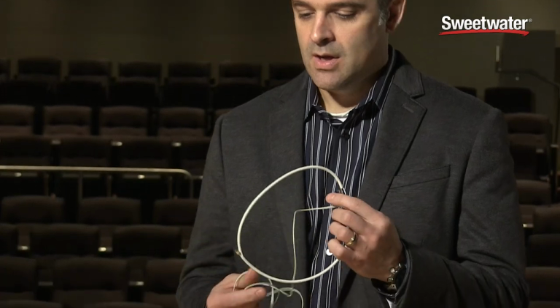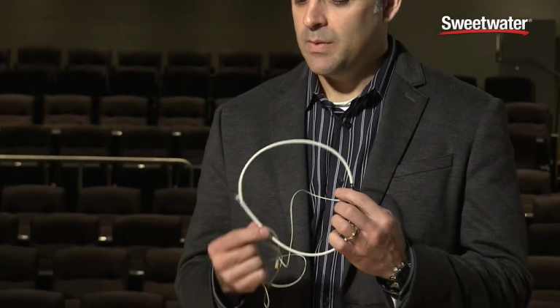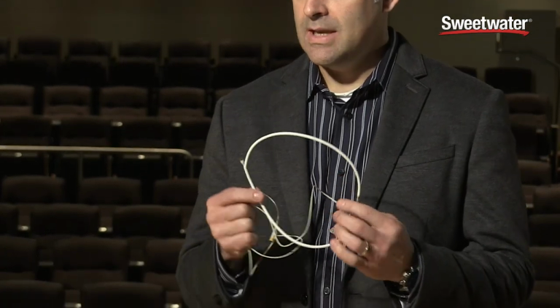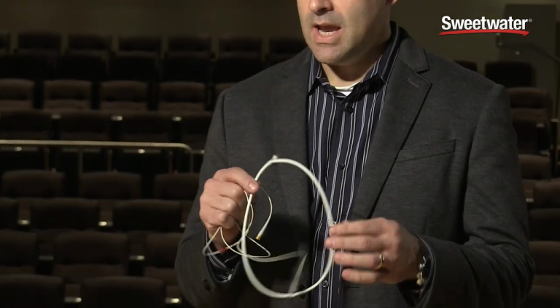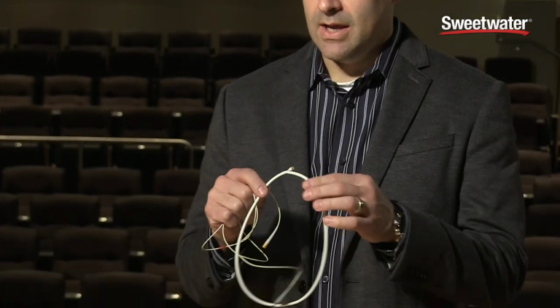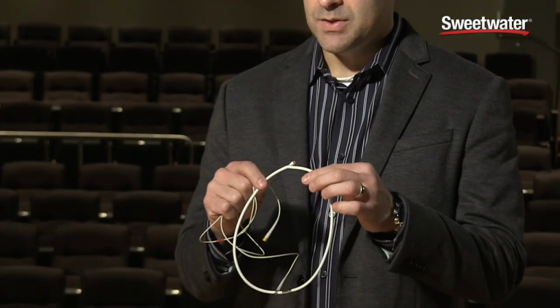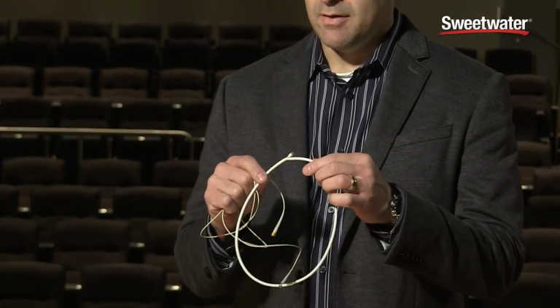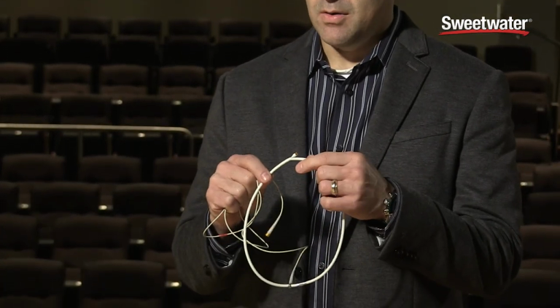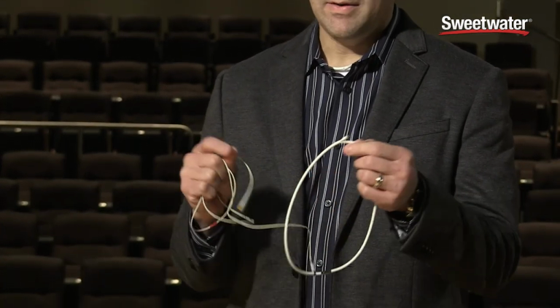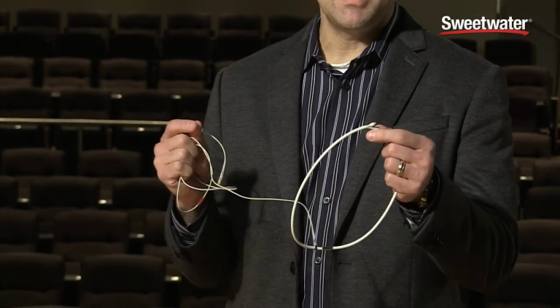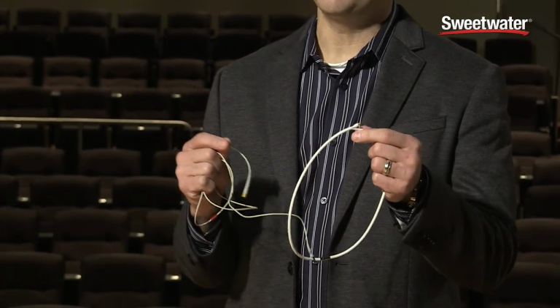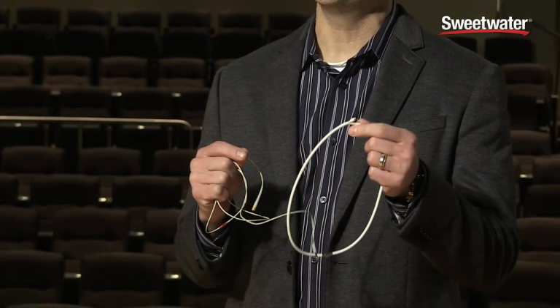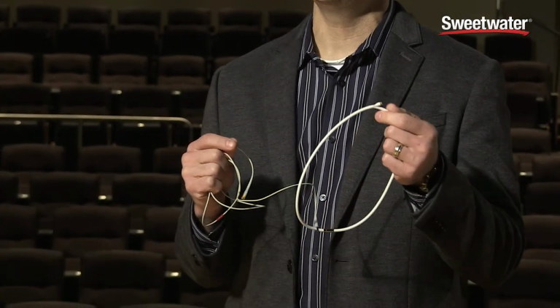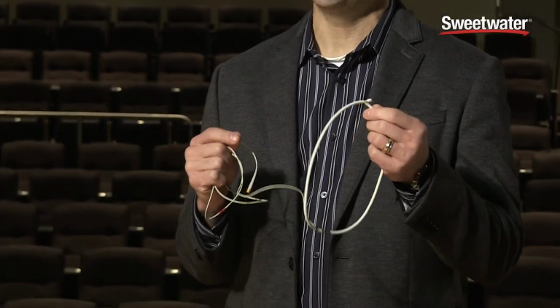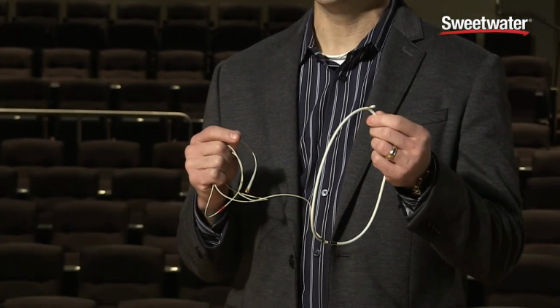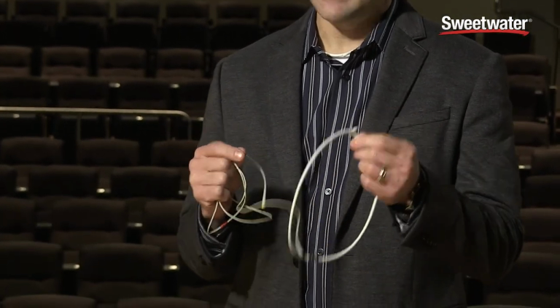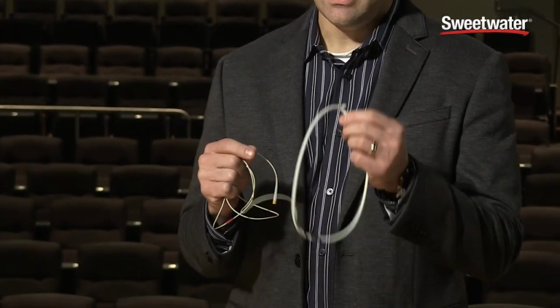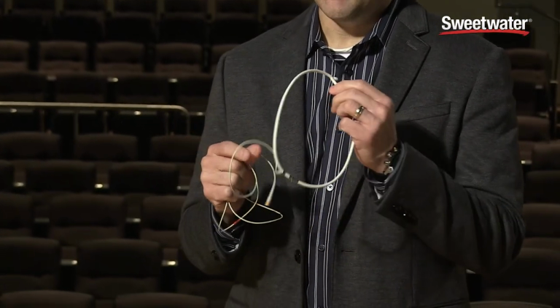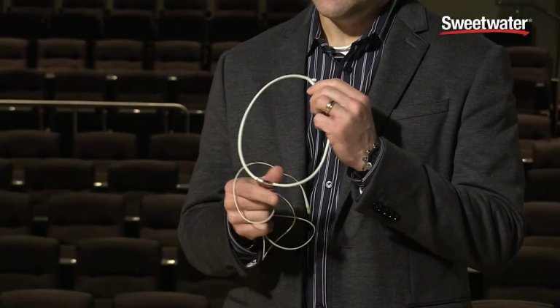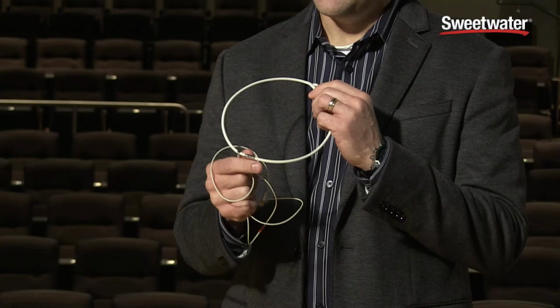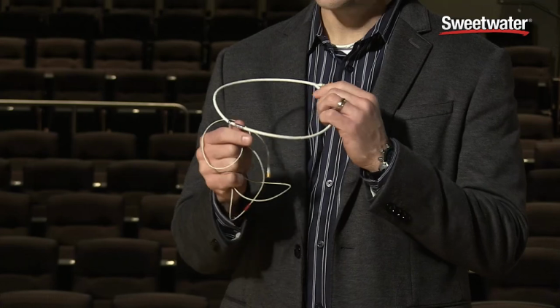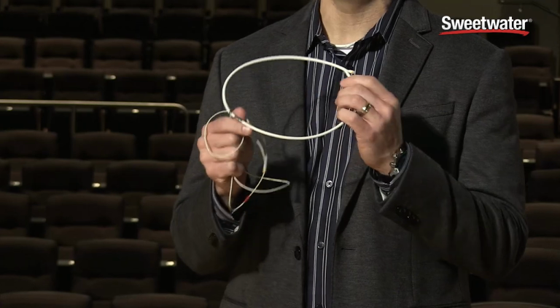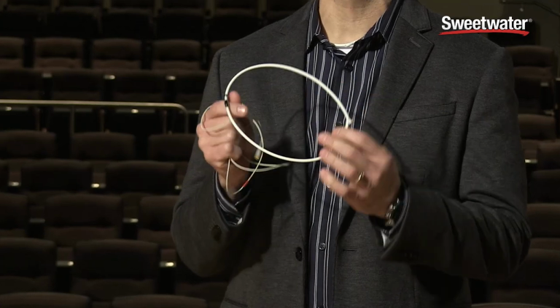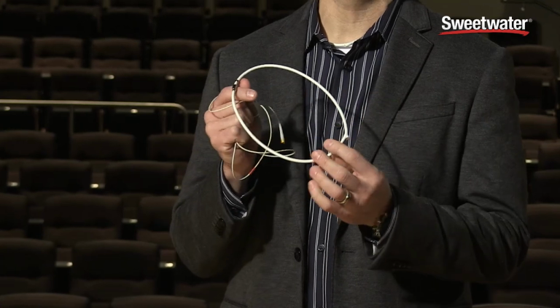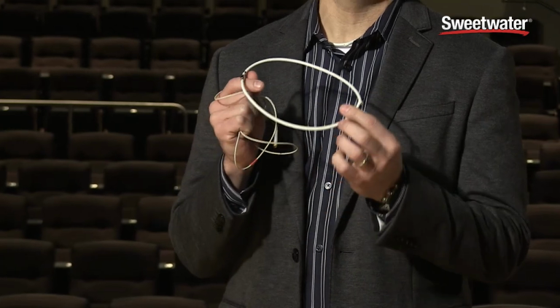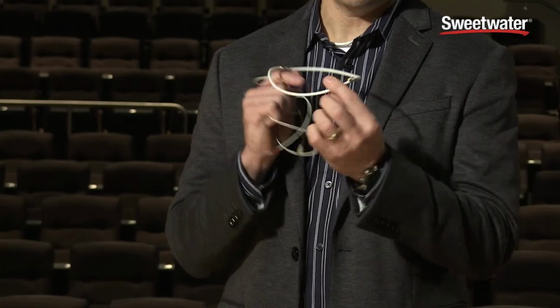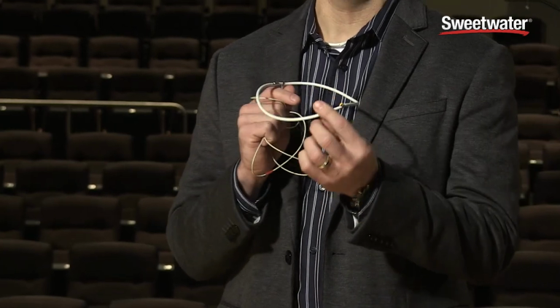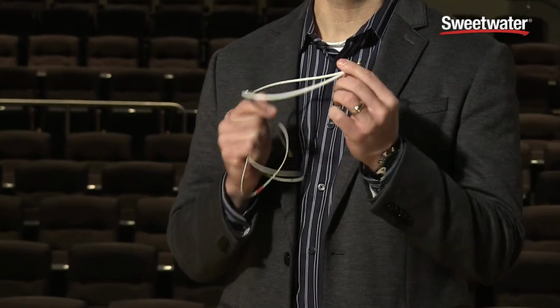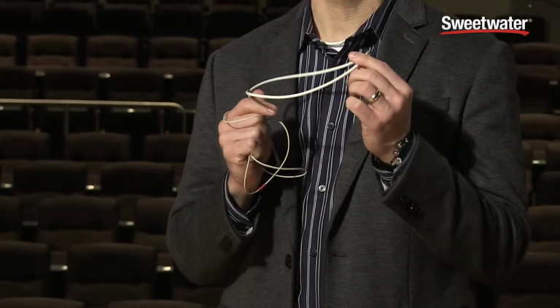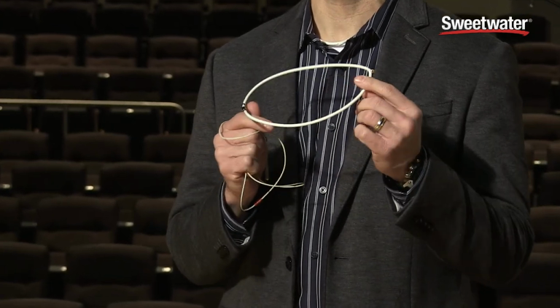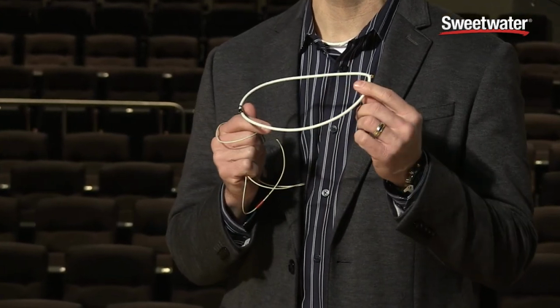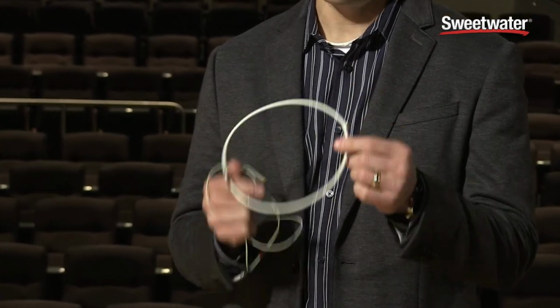It is a necklace microphone, very simple to mount, easy to mount around your neck, and easy for the untrained user to be able to put a microphone and position it properly on themselves.